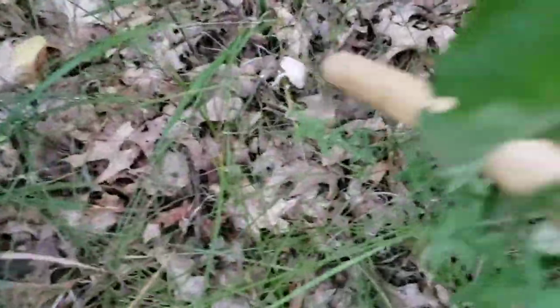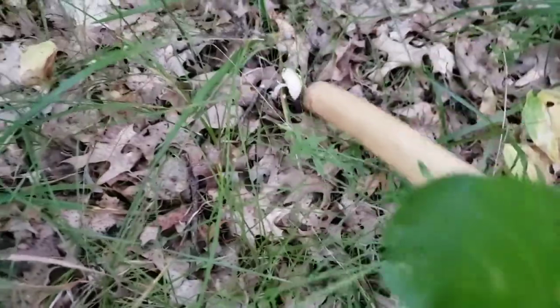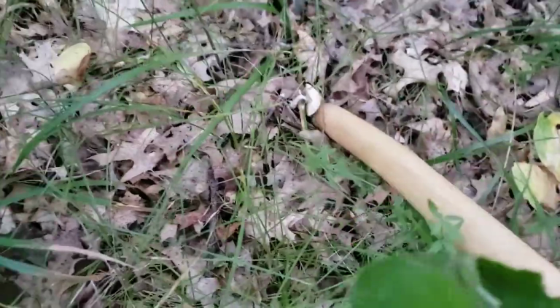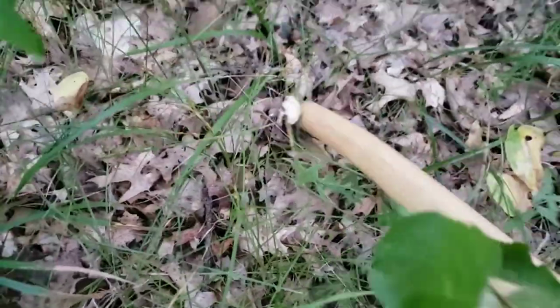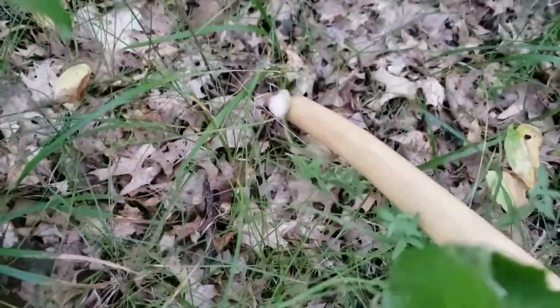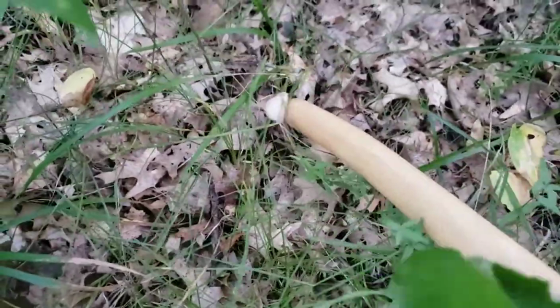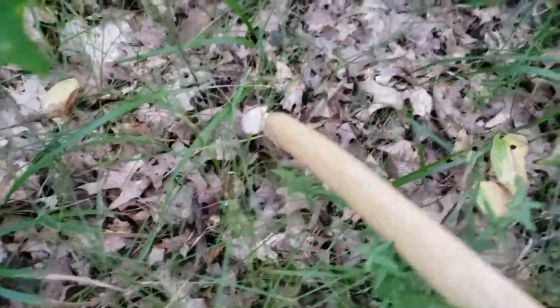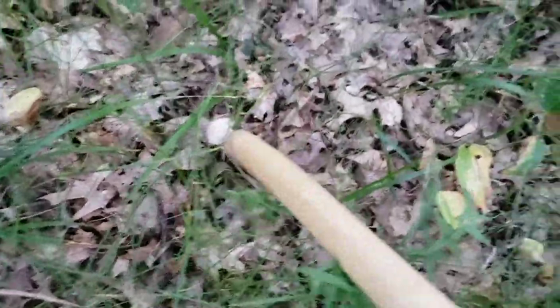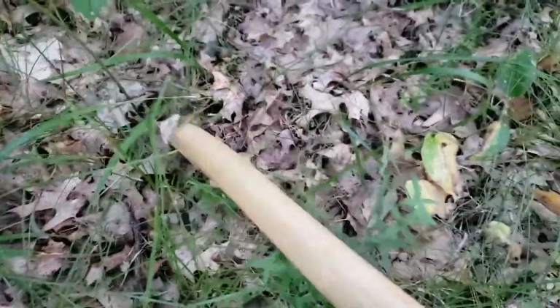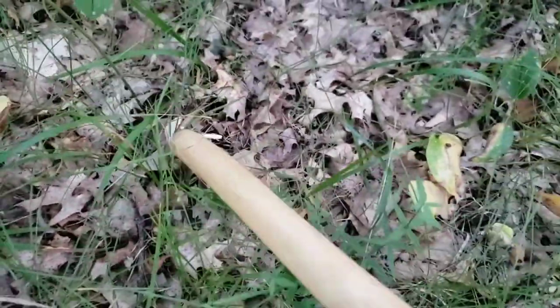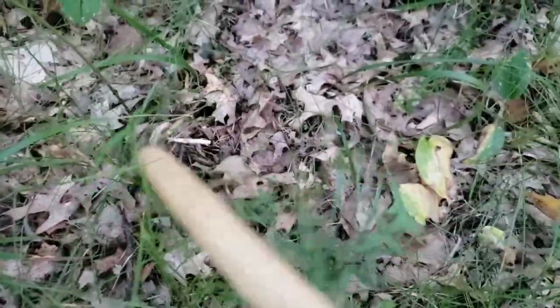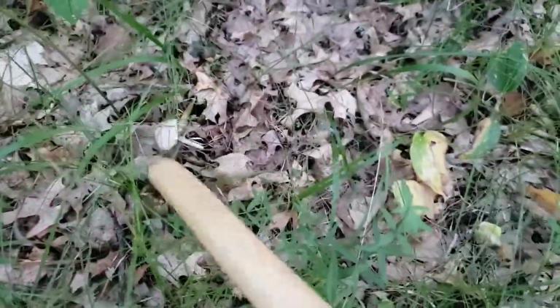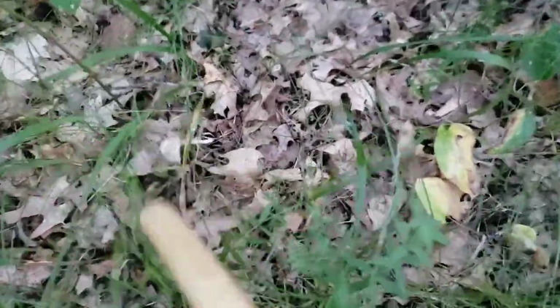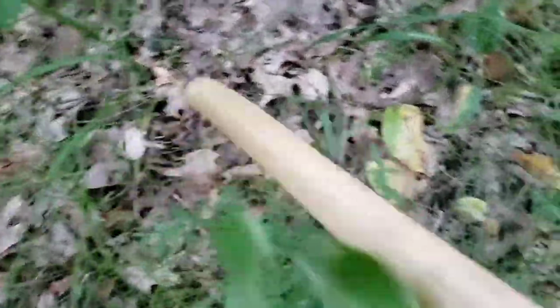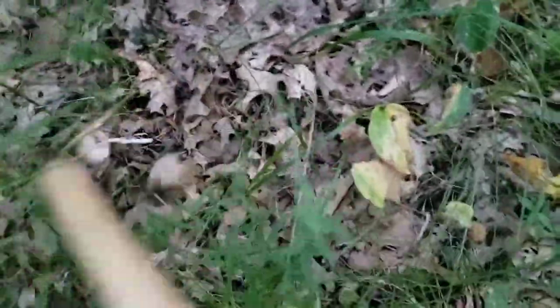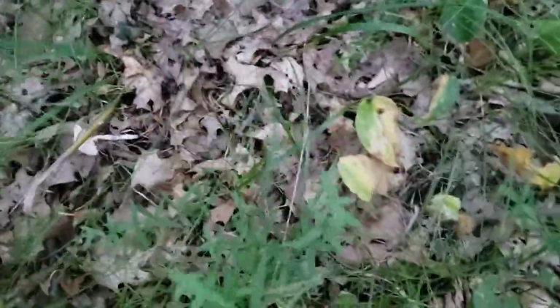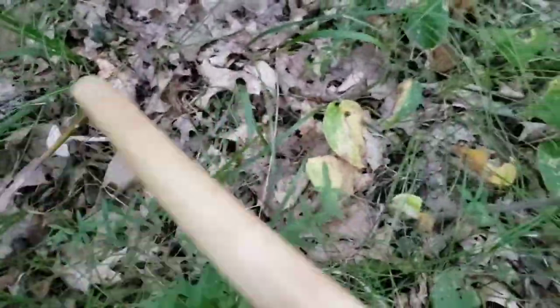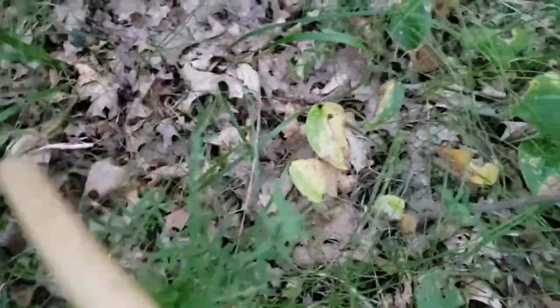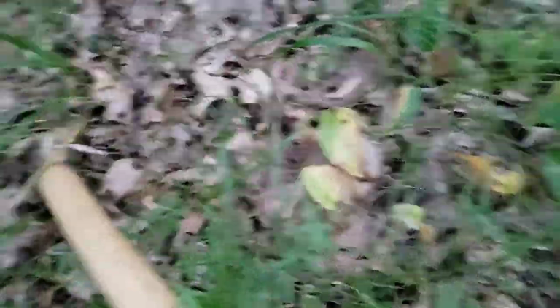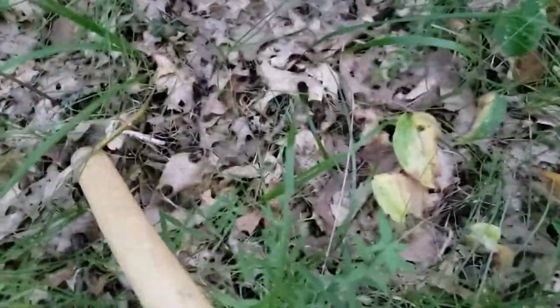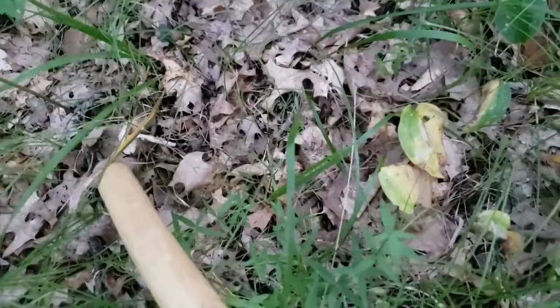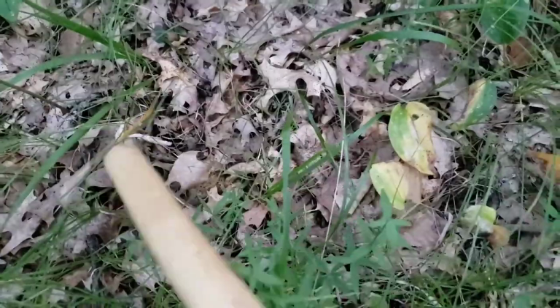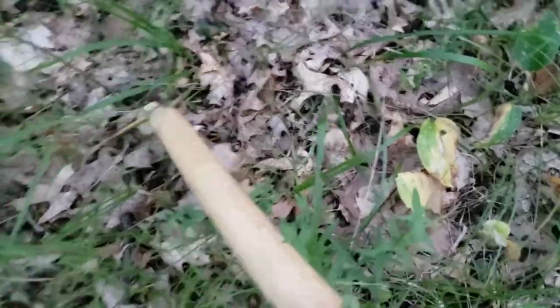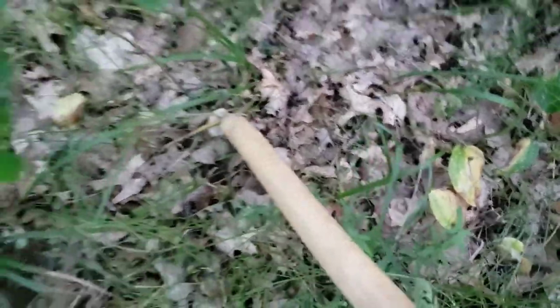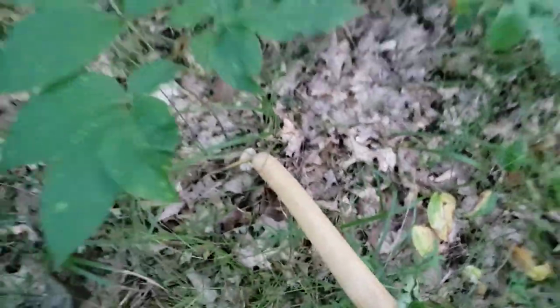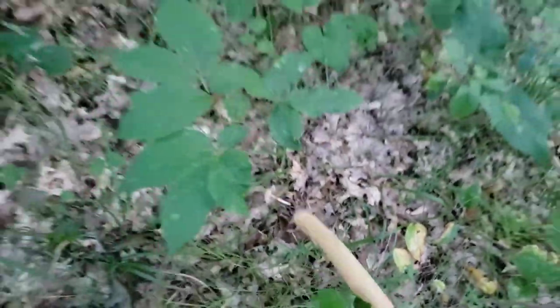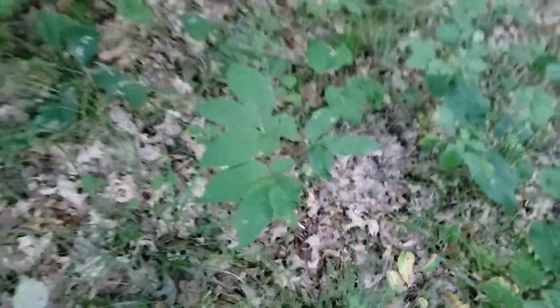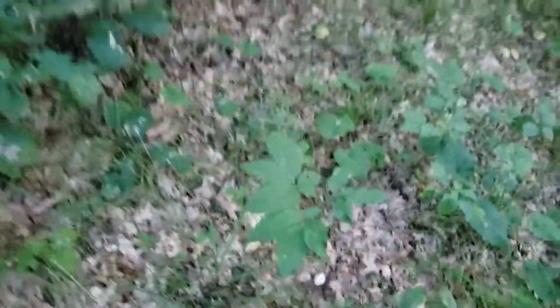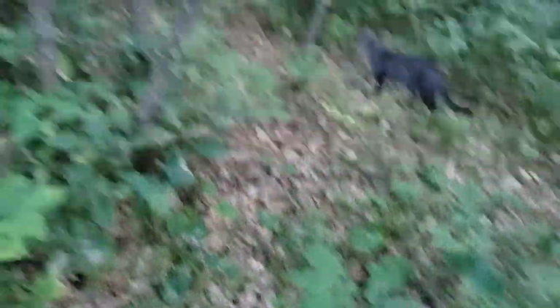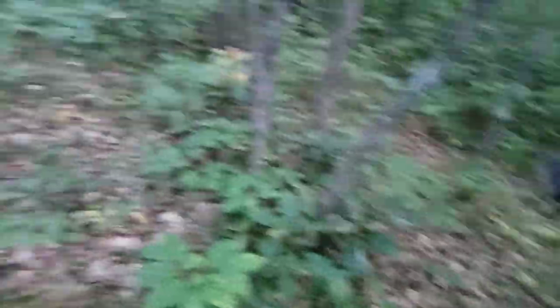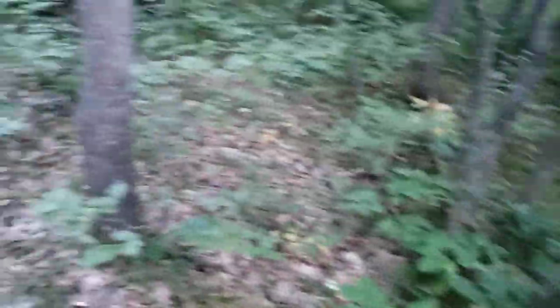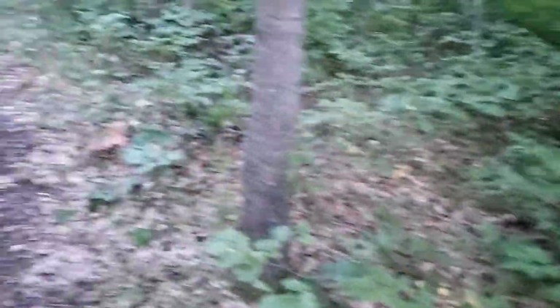That might be a little mica cap. But it's only one, so... Those are edible if you don't have alcohol with them.